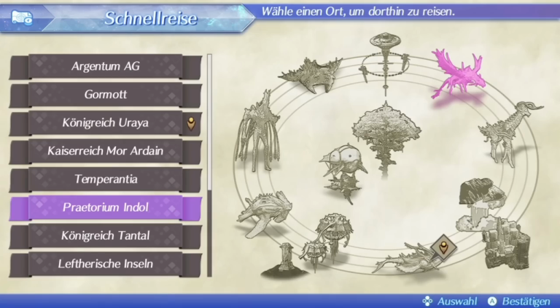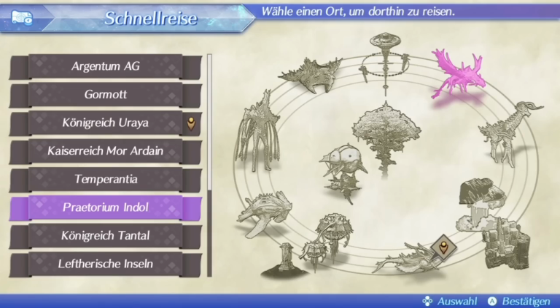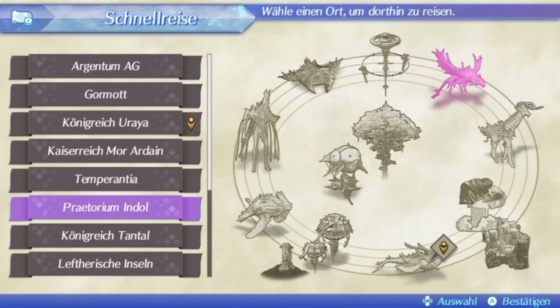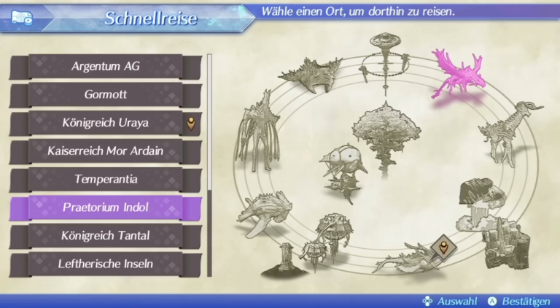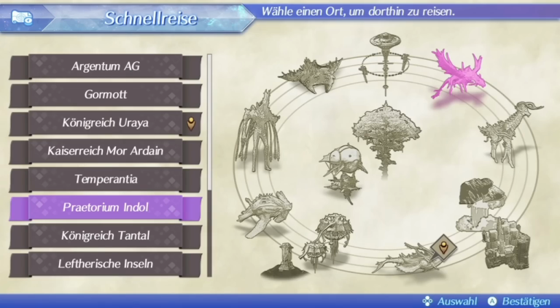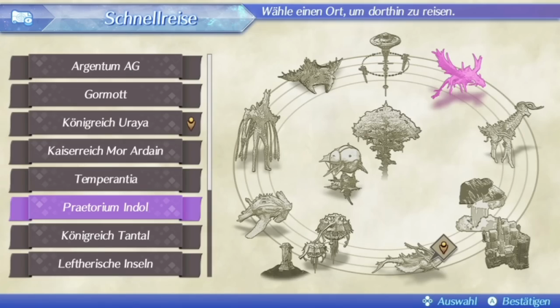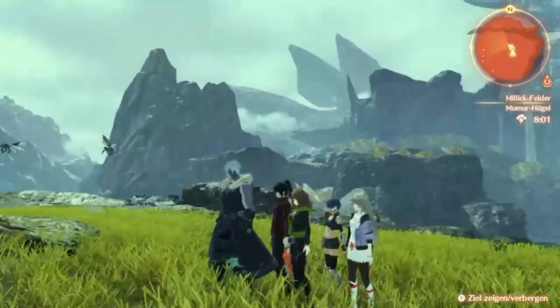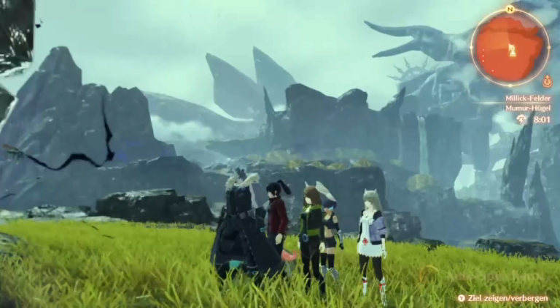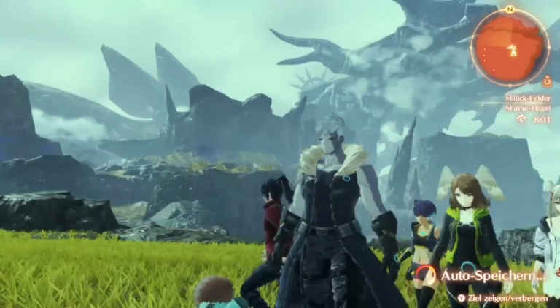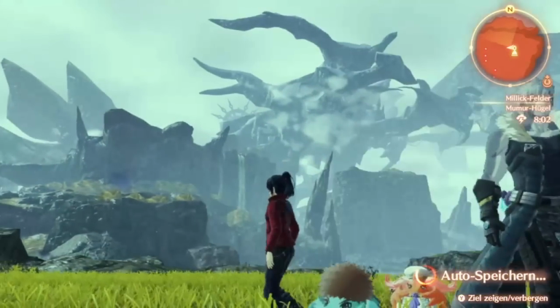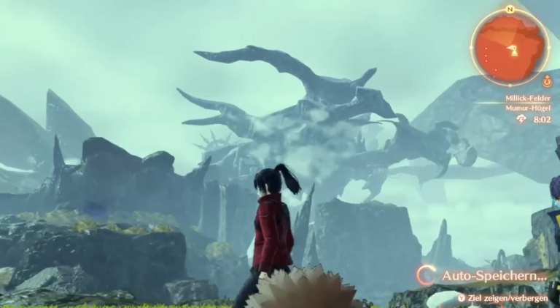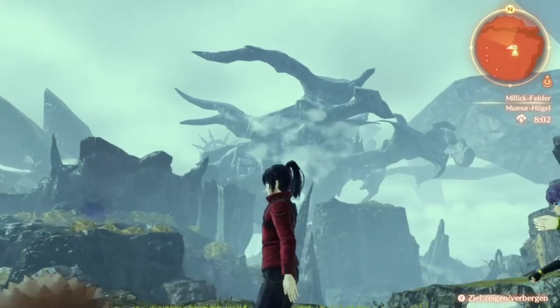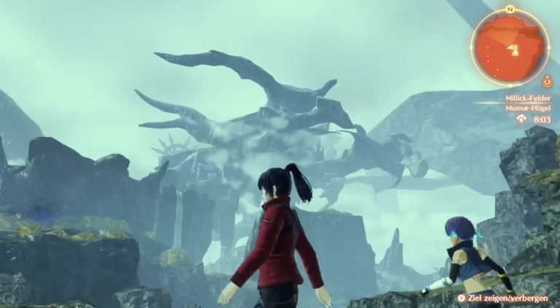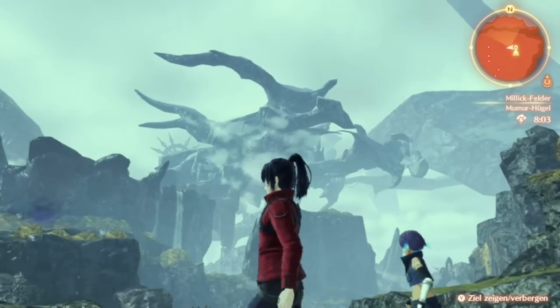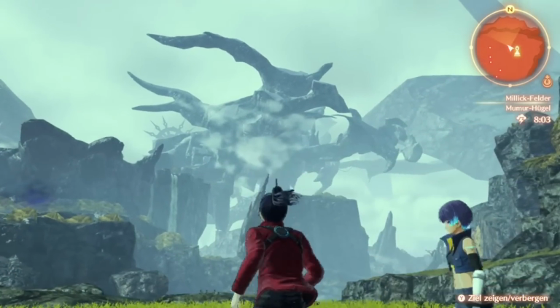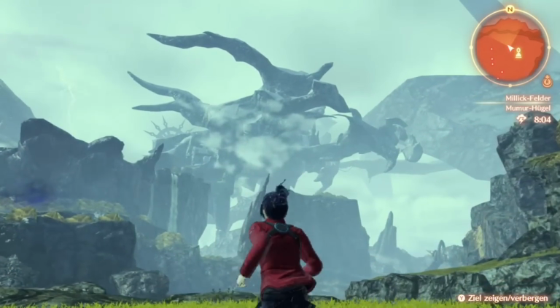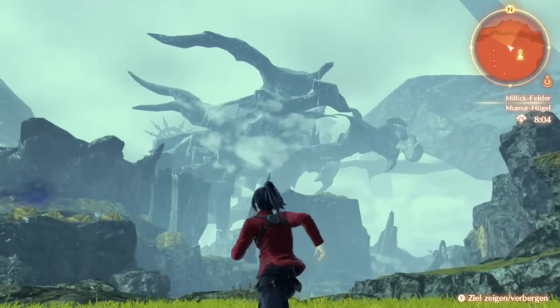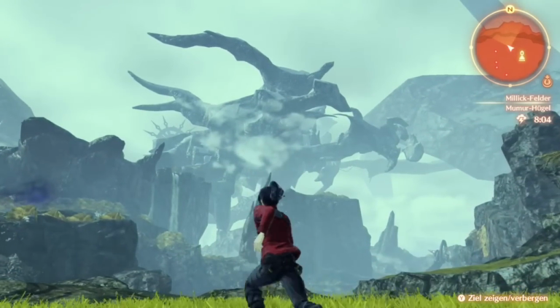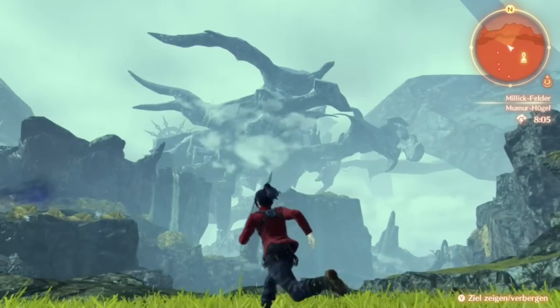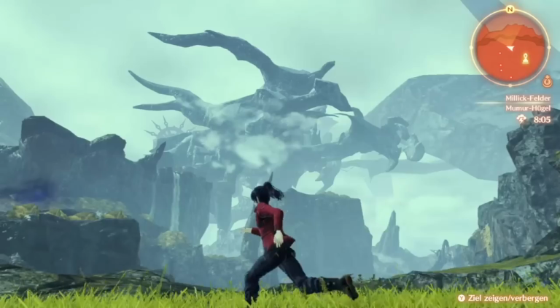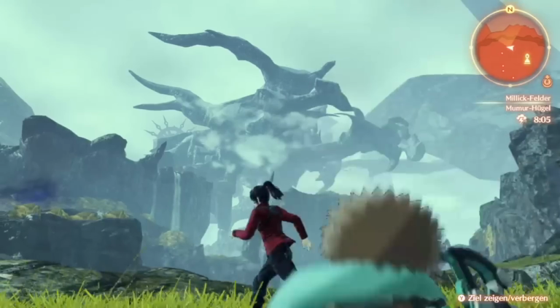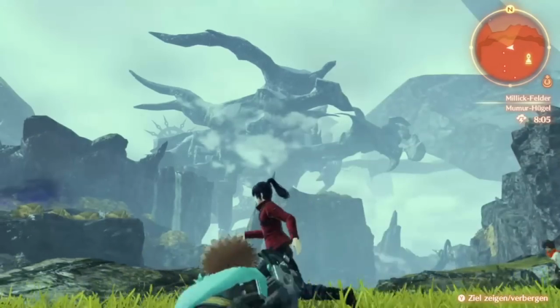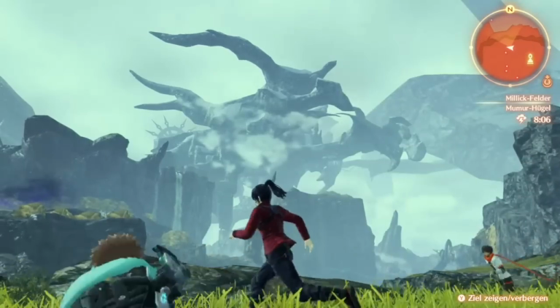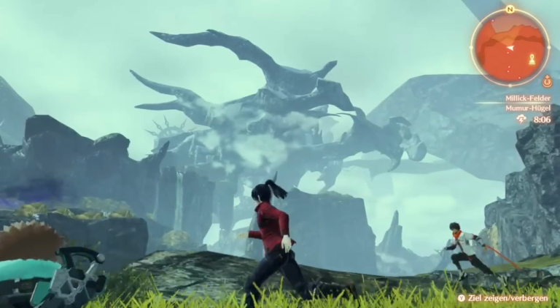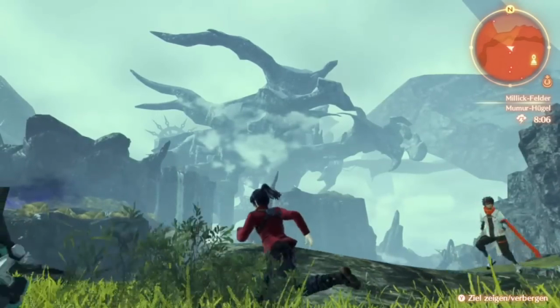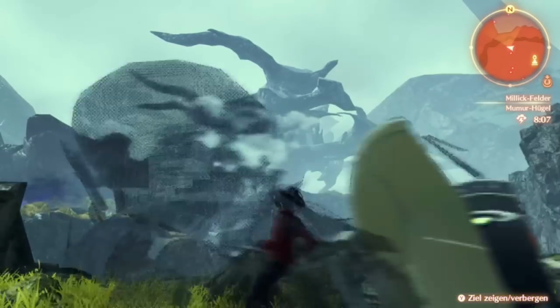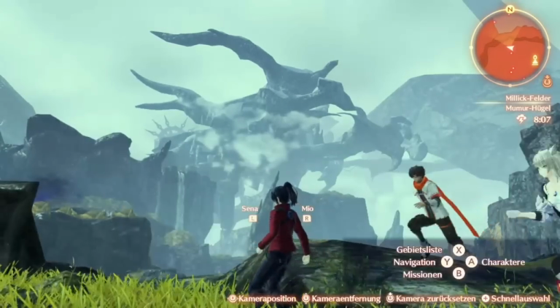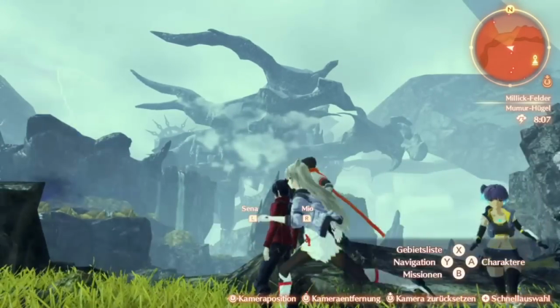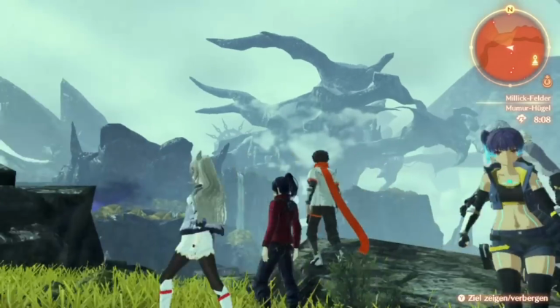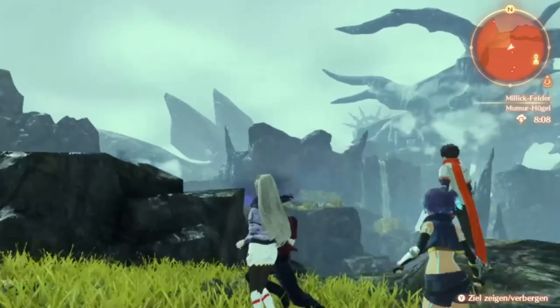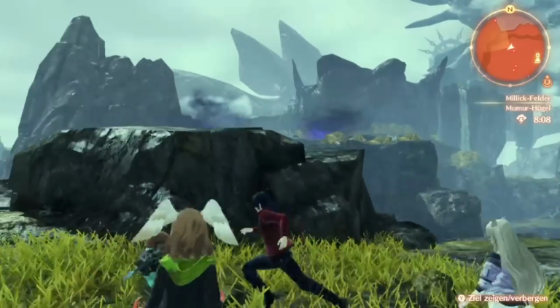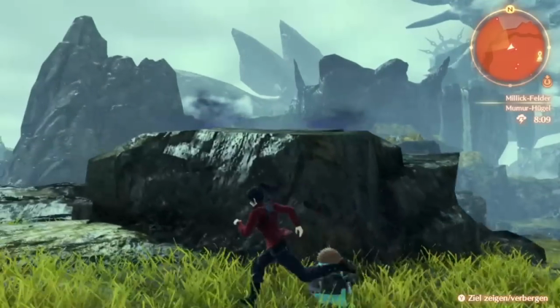Next up is Gormat. You can see him pretty much from the beginning too. Especially recognizable are the horns on his head, and overall his entire body can be seen here.